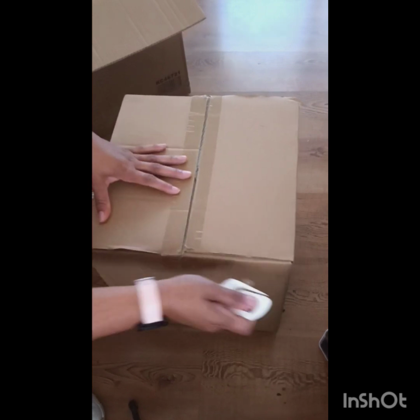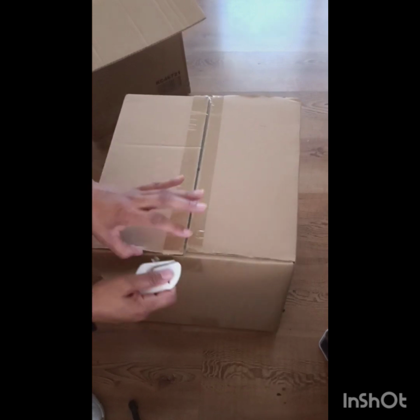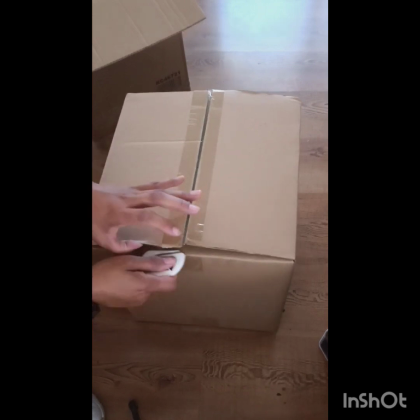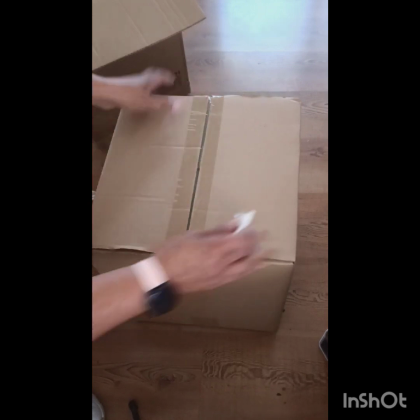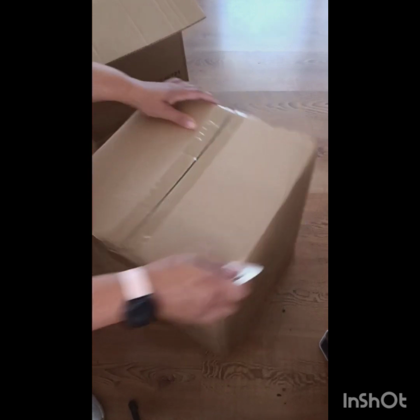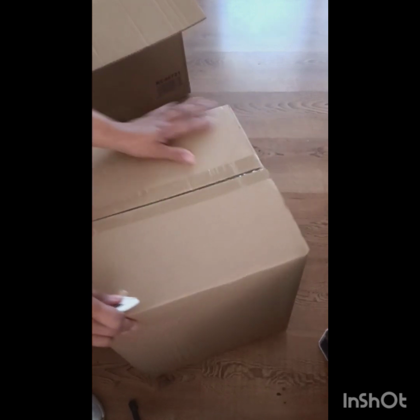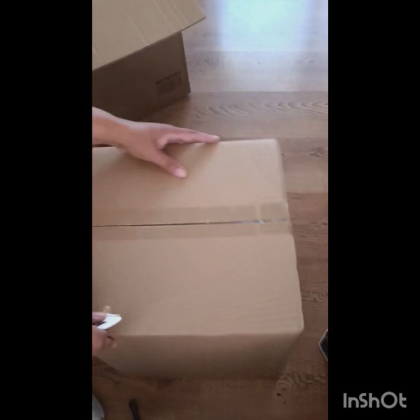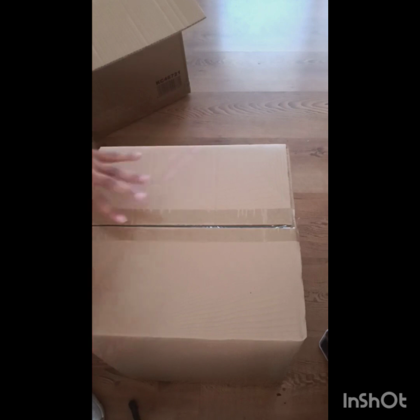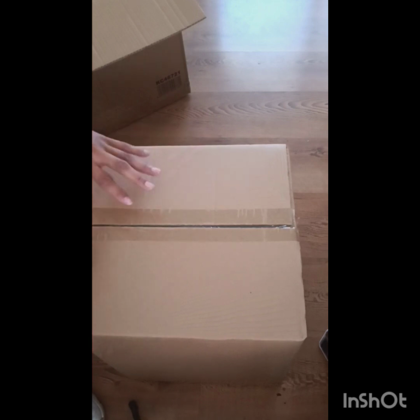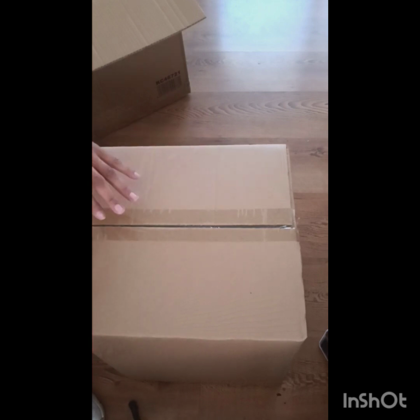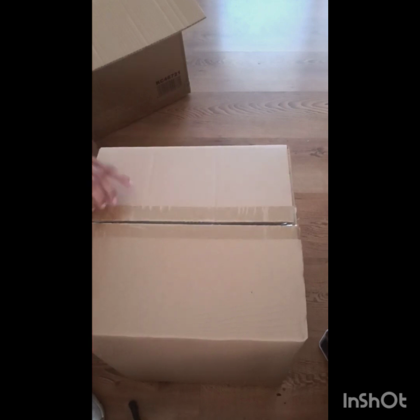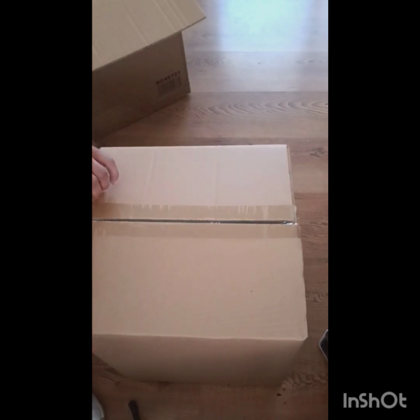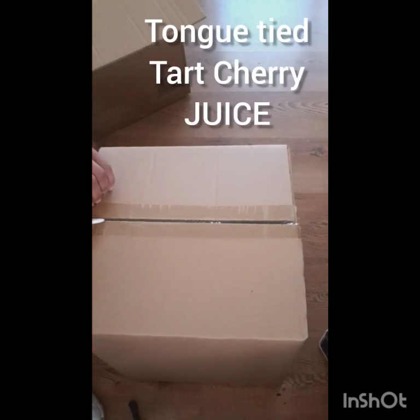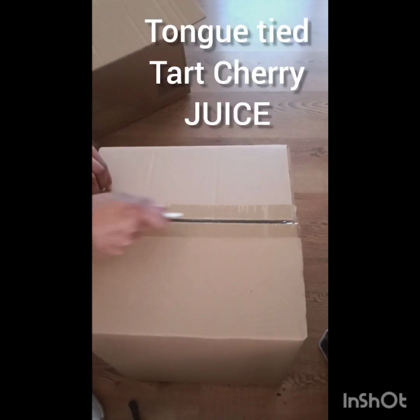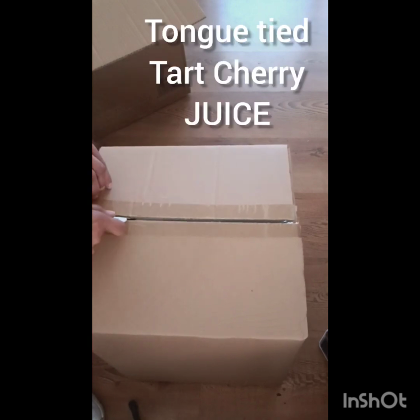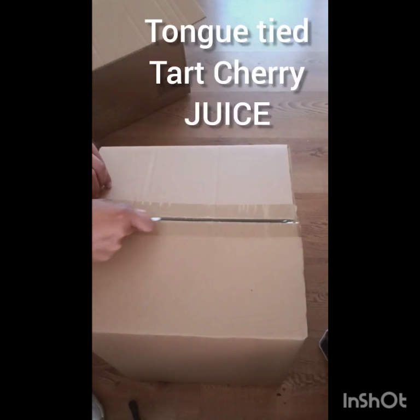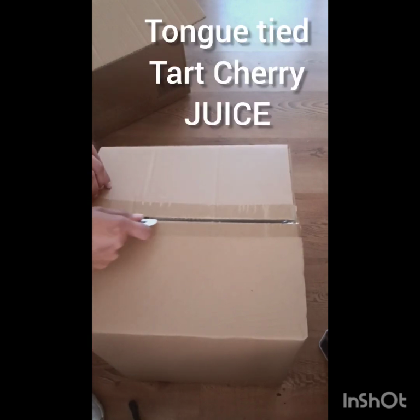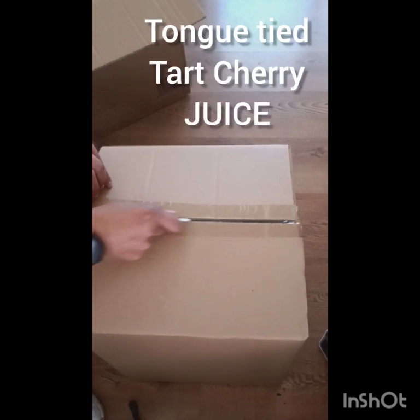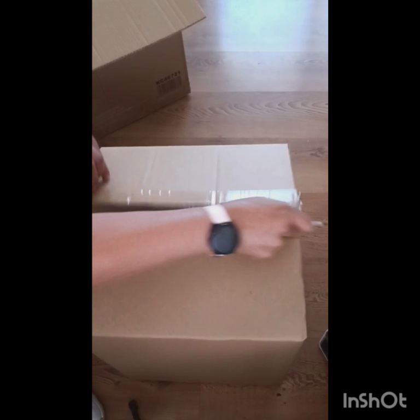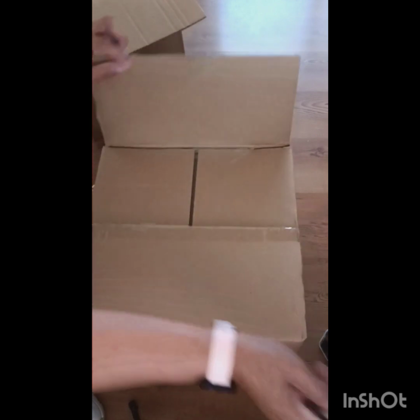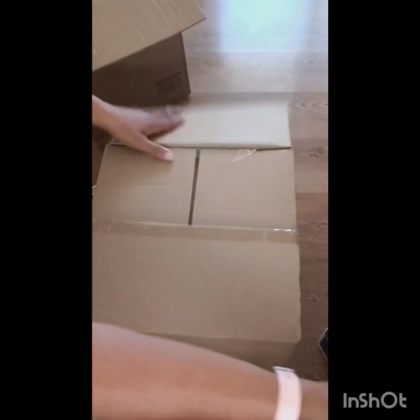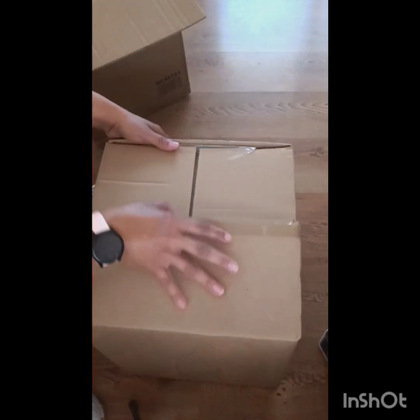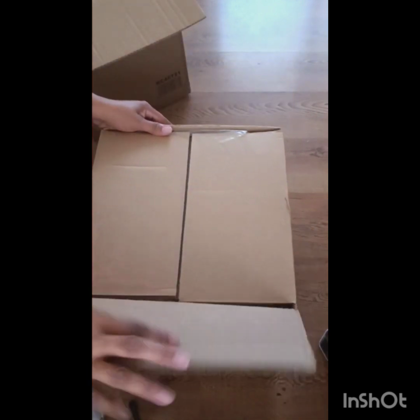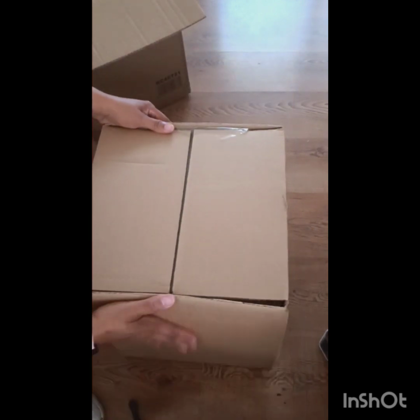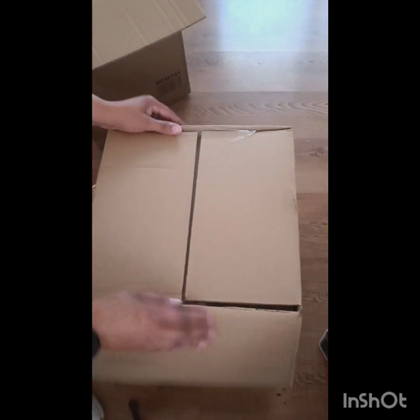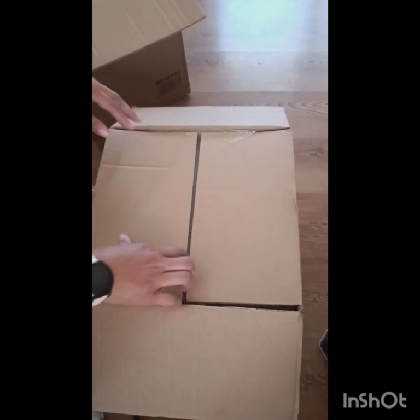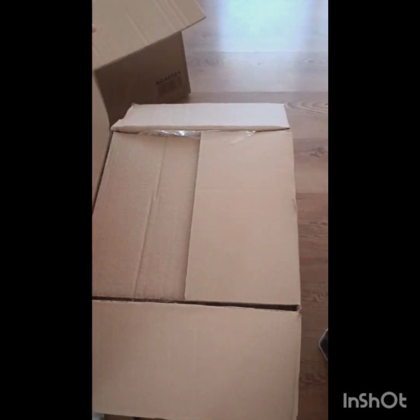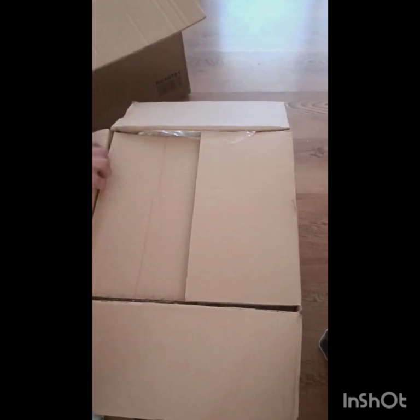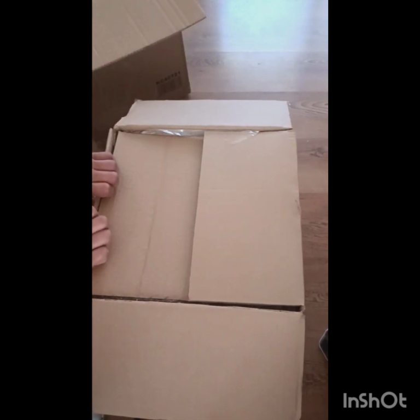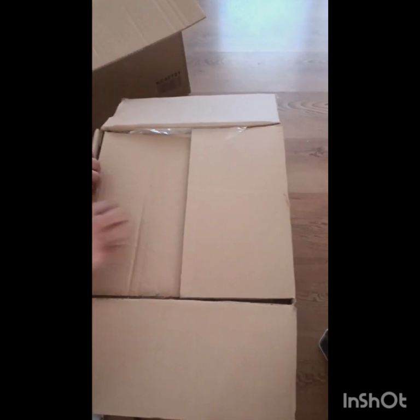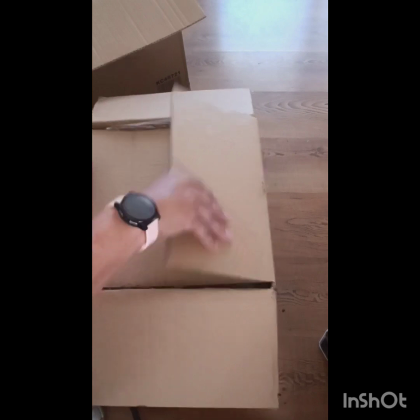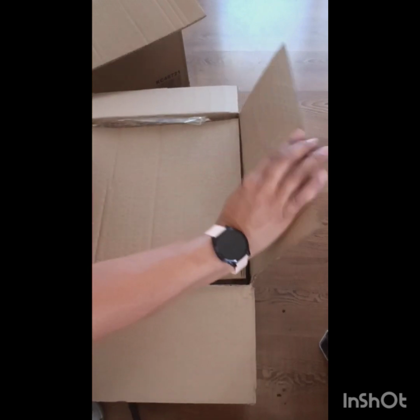I plan to take those cherries and make tart cherry juice. I don't know what's wrong with my voice, y'all, but please bear with me.